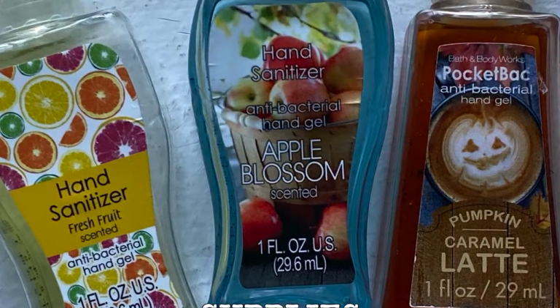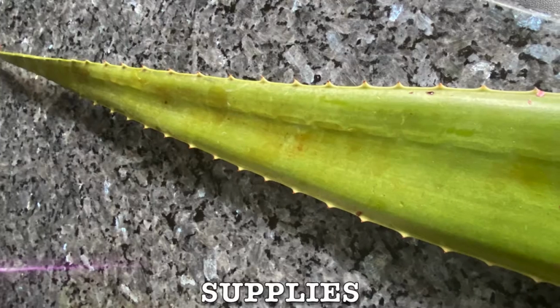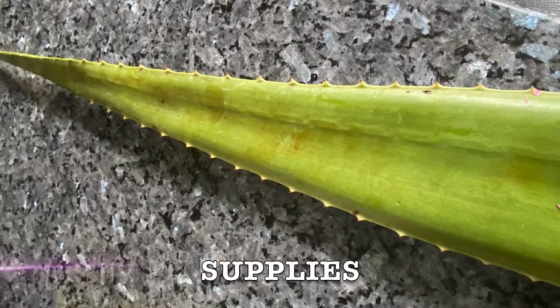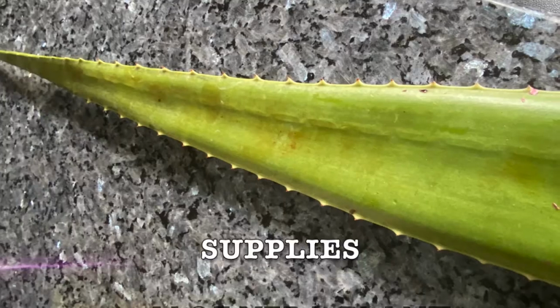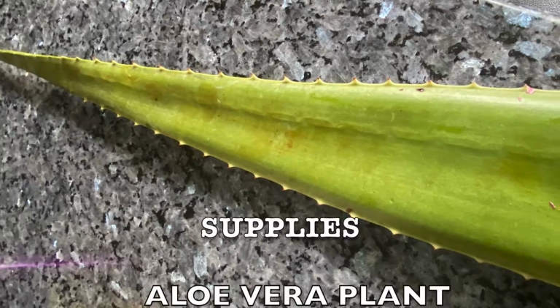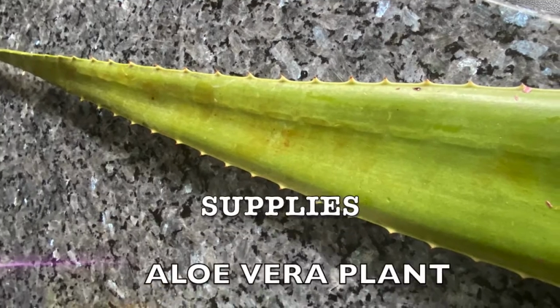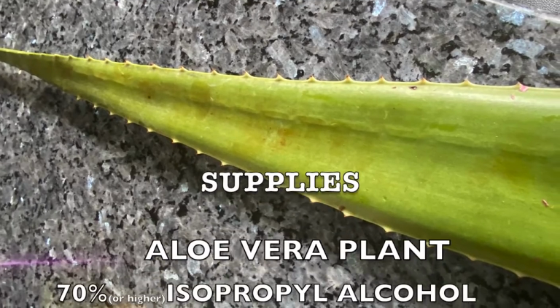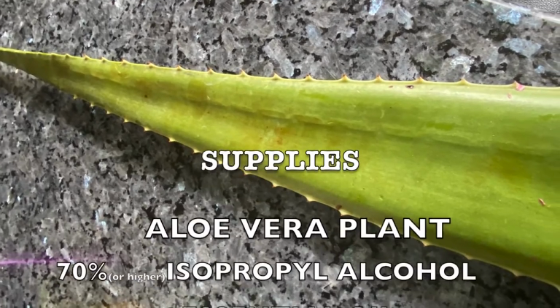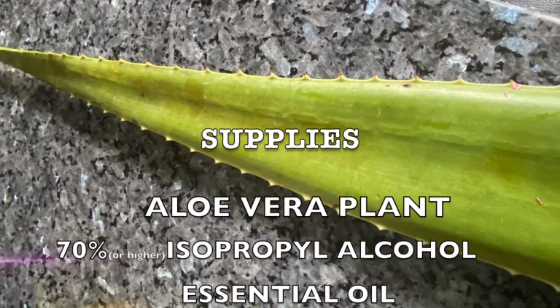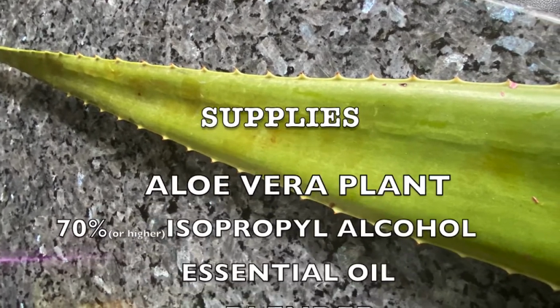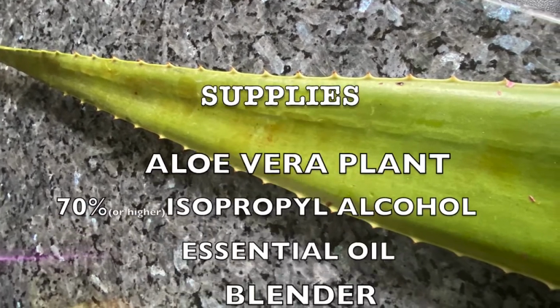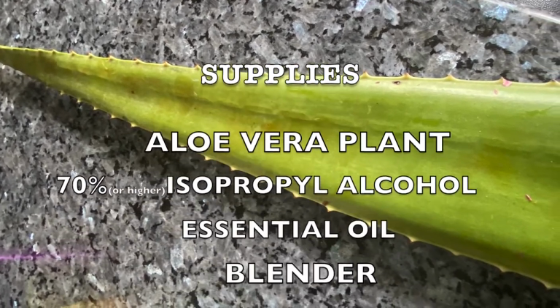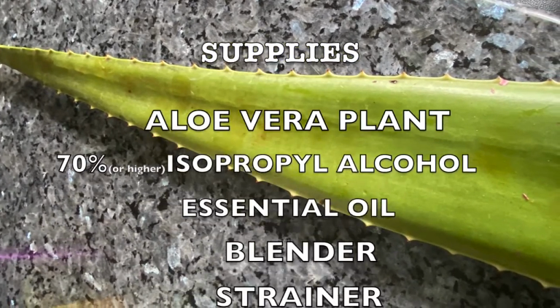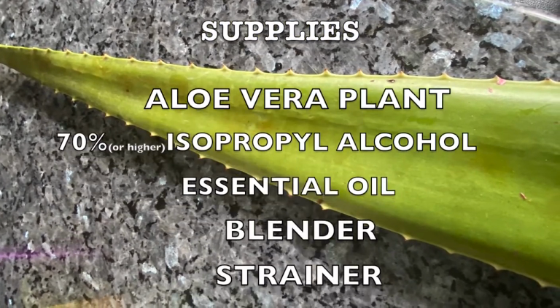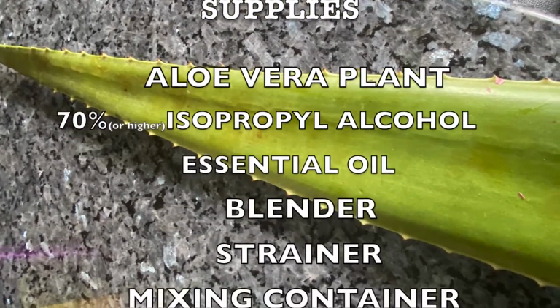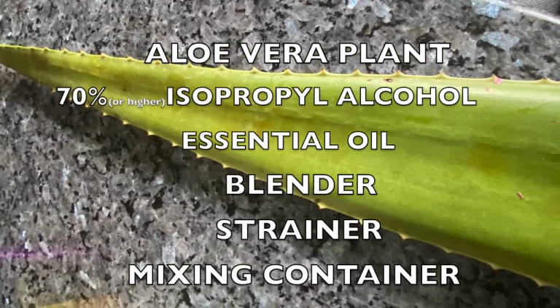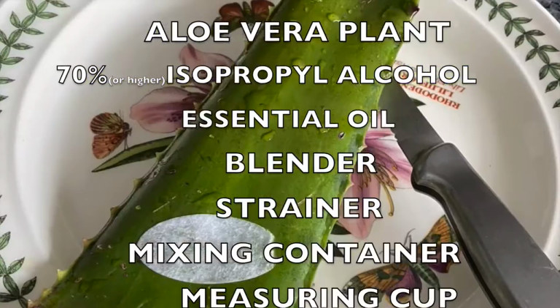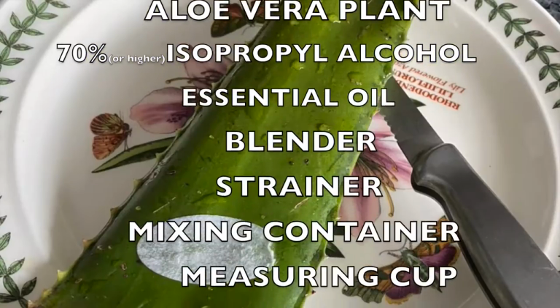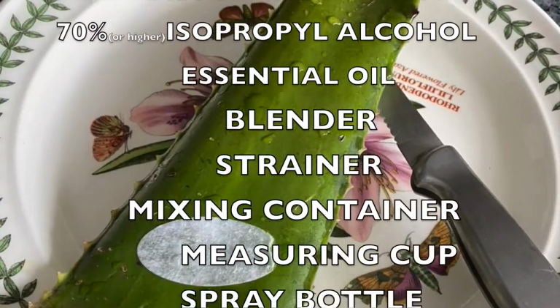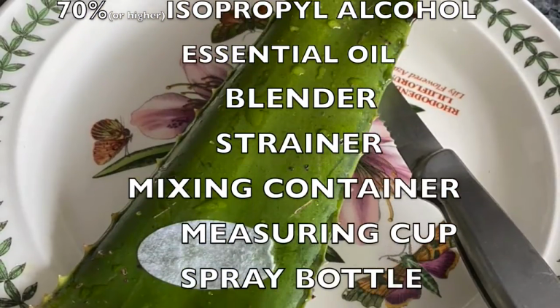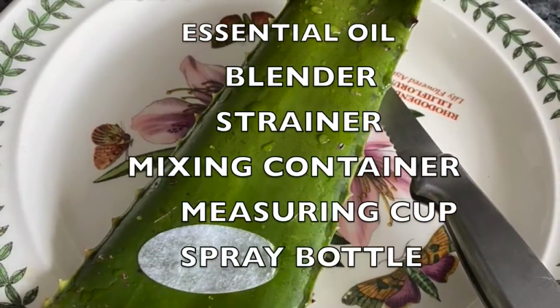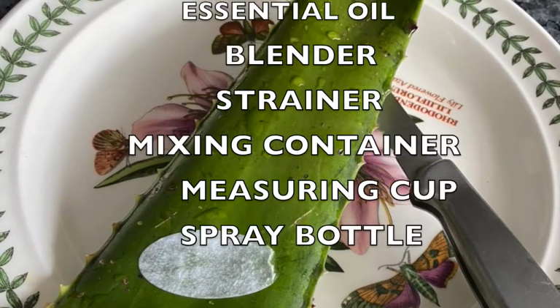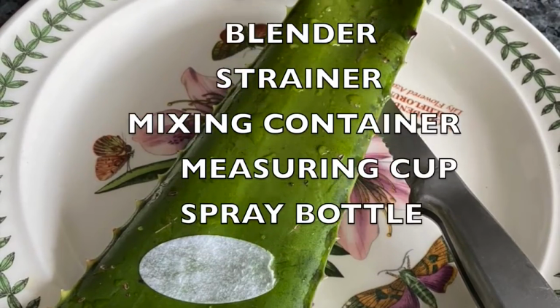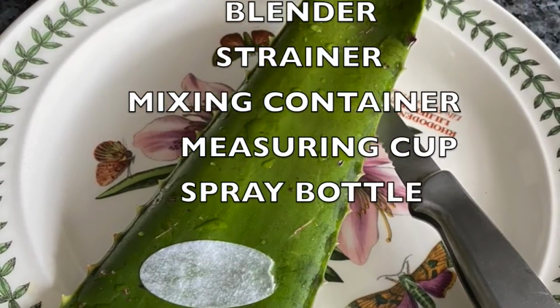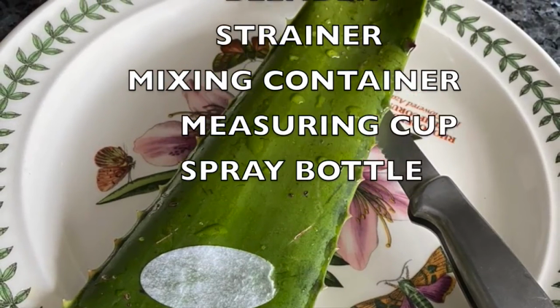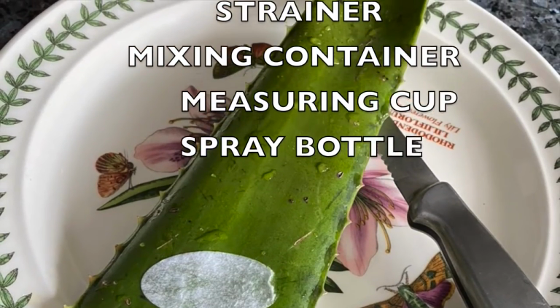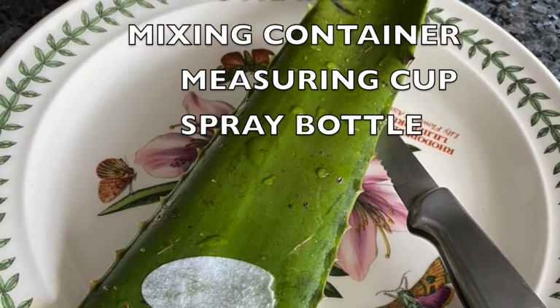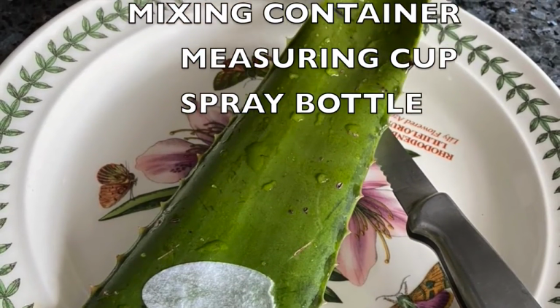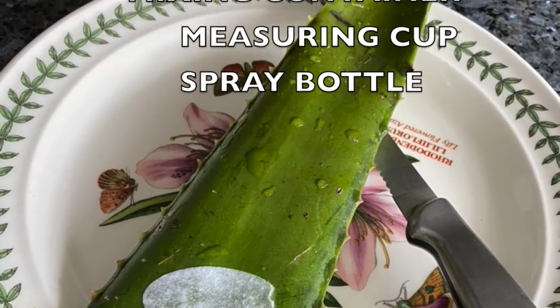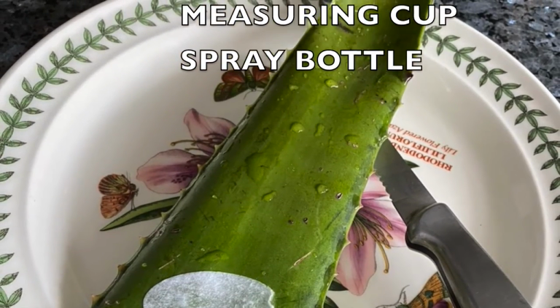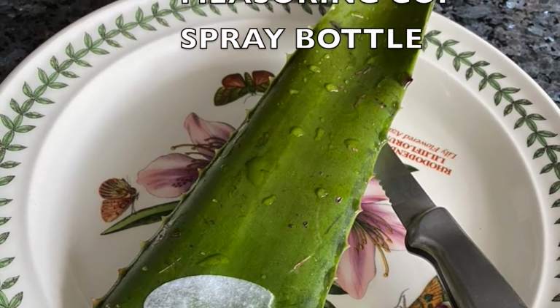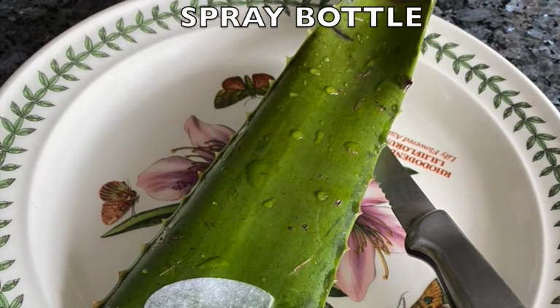For this DIY you will need the aloe vera plant, 70% or higher isopropyl alcohol, an essential oil of your choice, a blender, a strainer, a mixing container, a measuring cup, and a spray bottle.